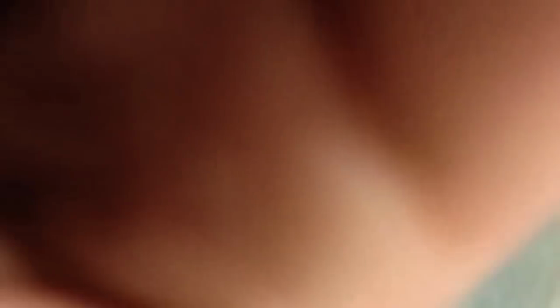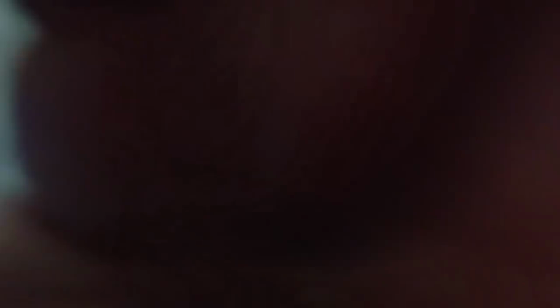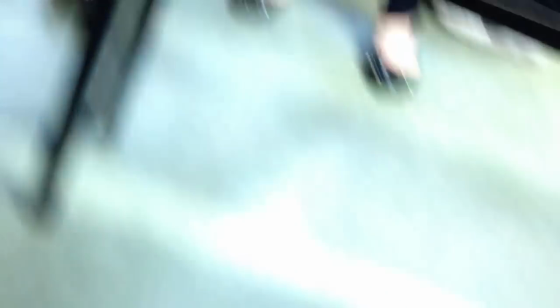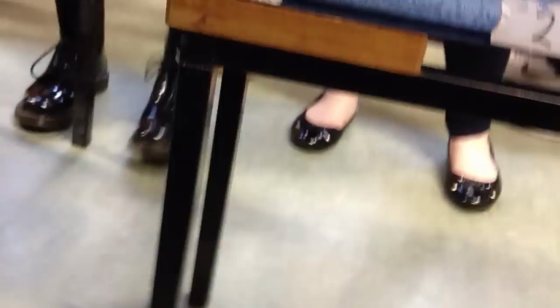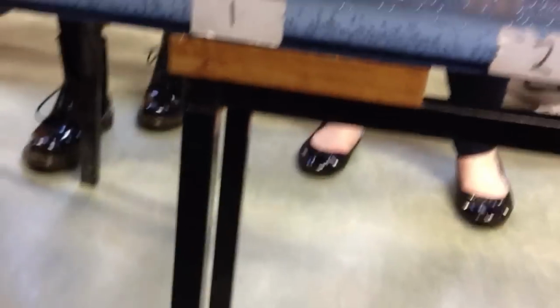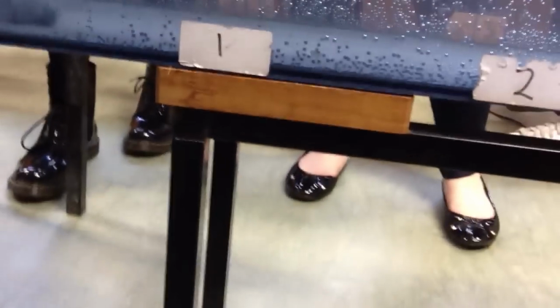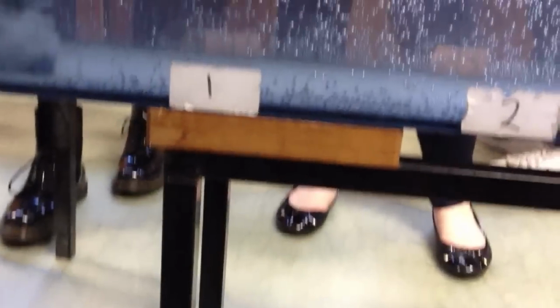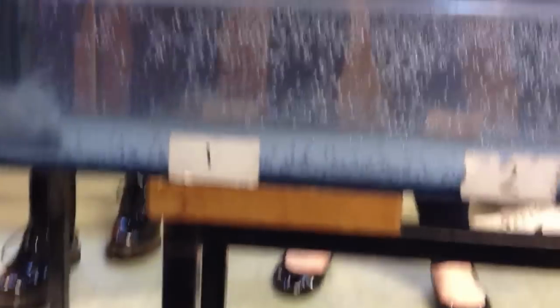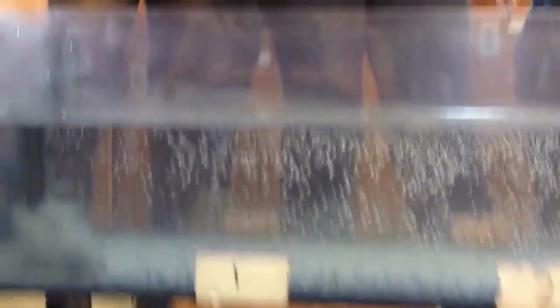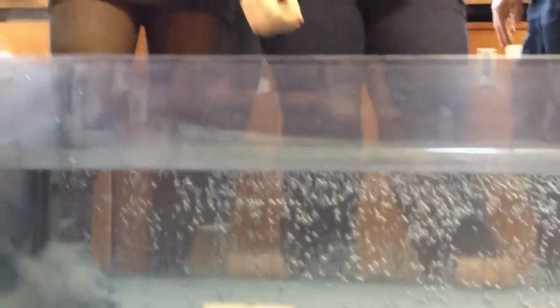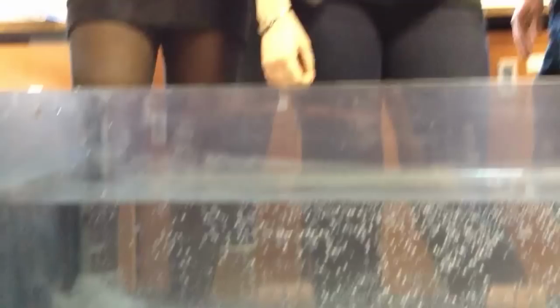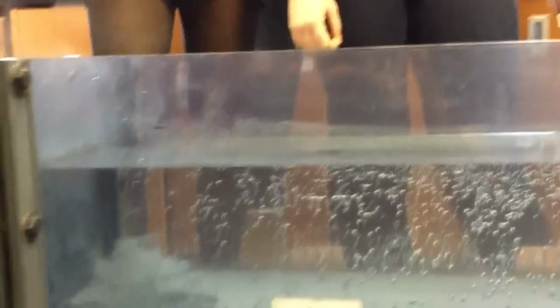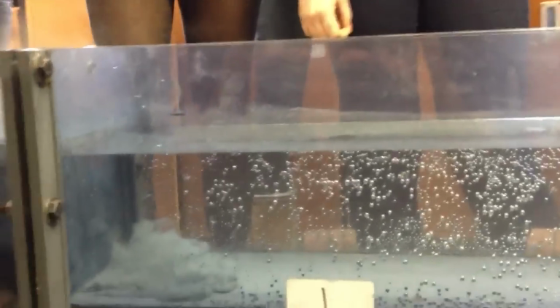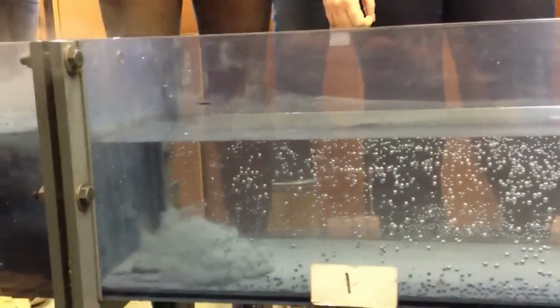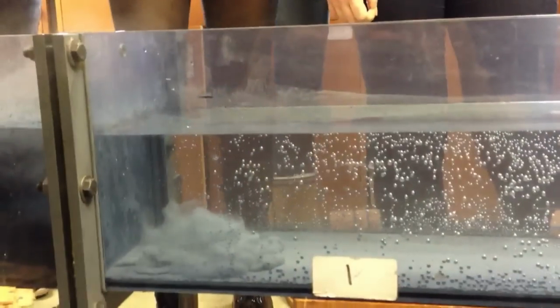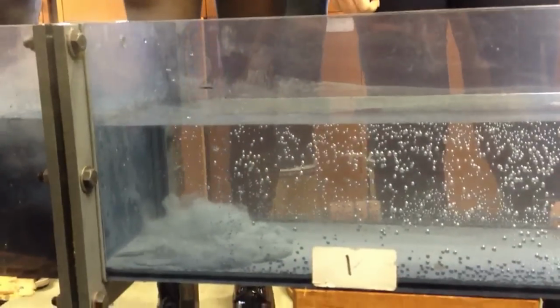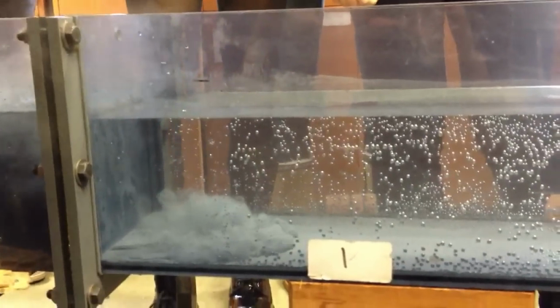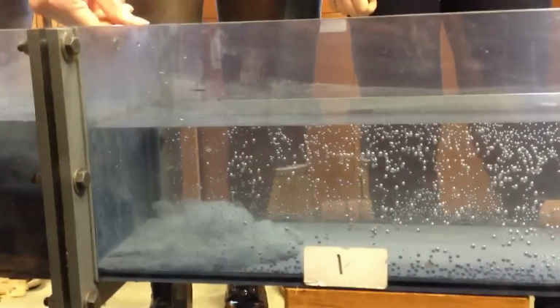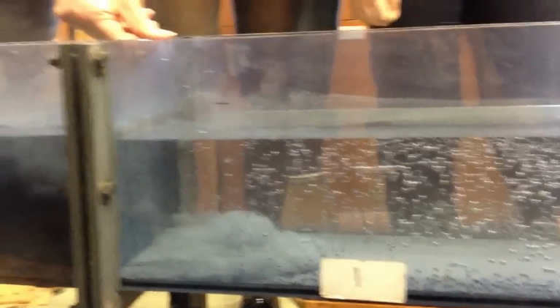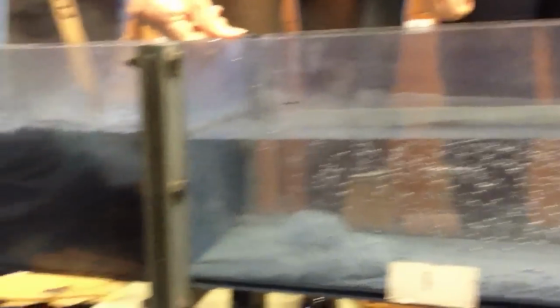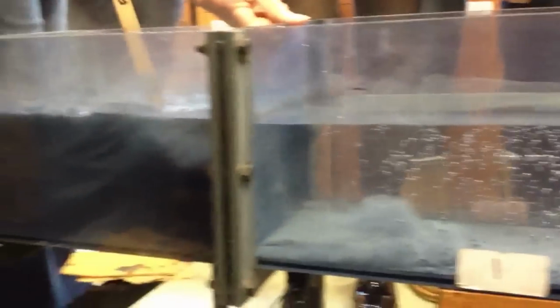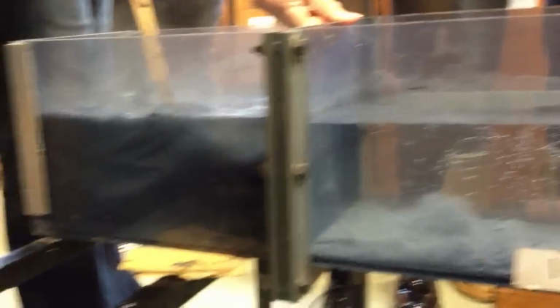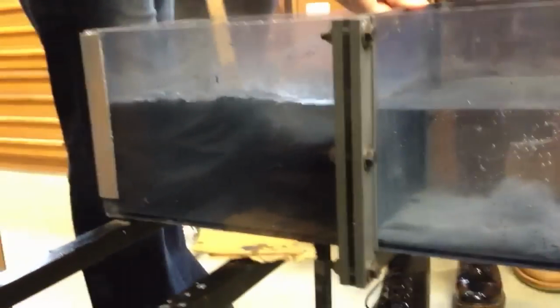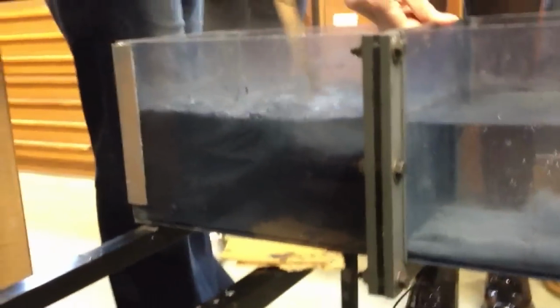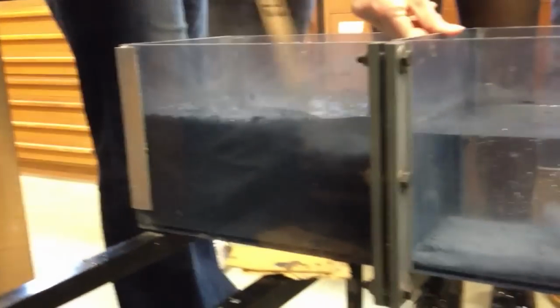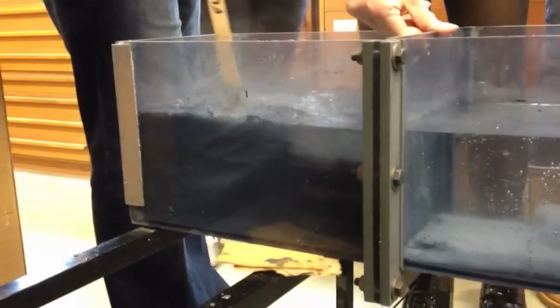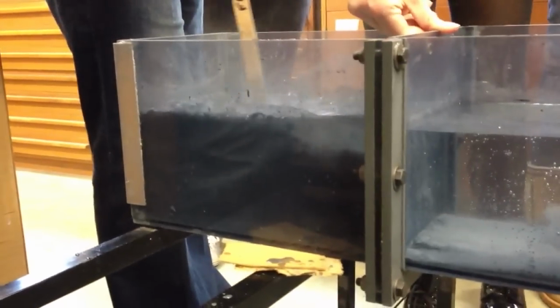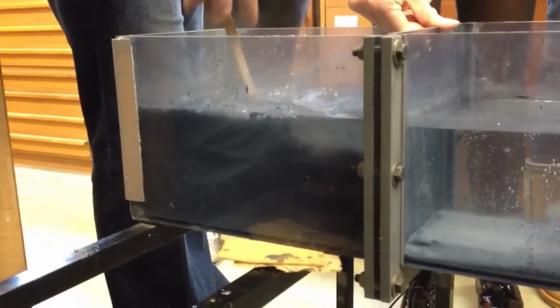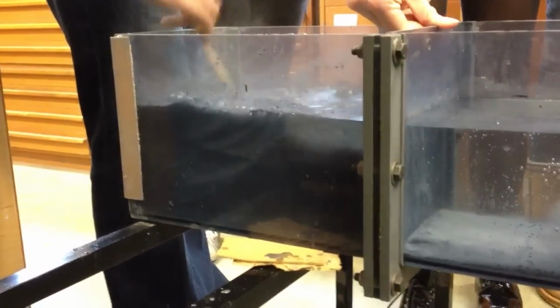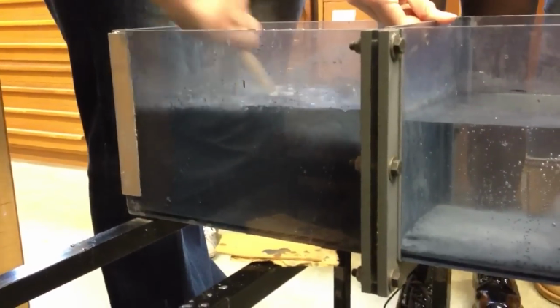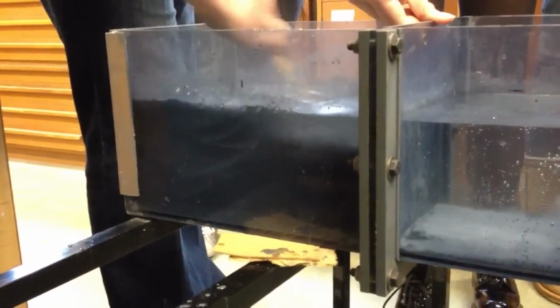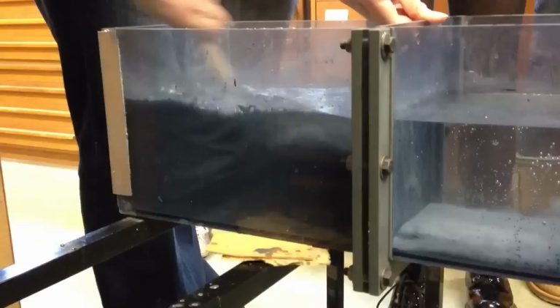Then you need to give it a really good stir. Mix it thoroughly and really give it a good mix.